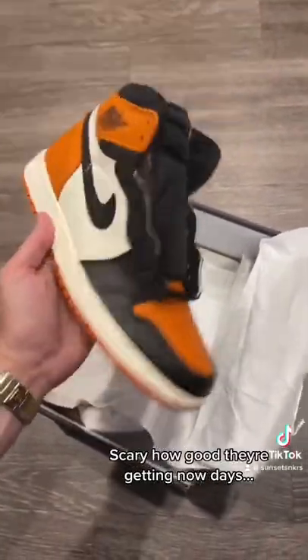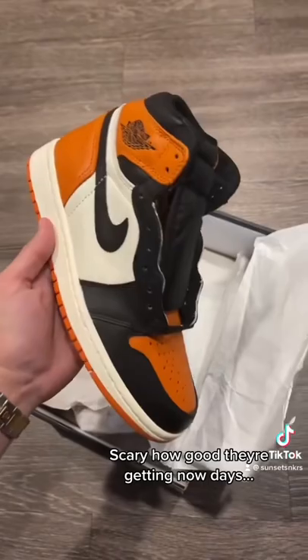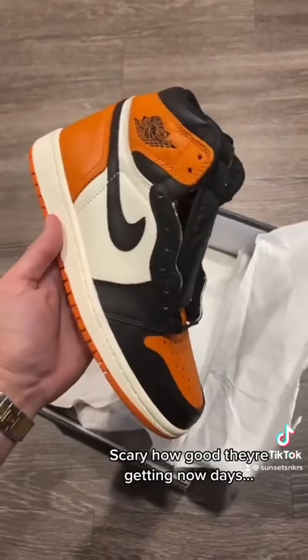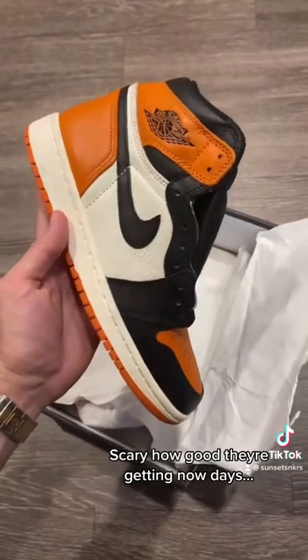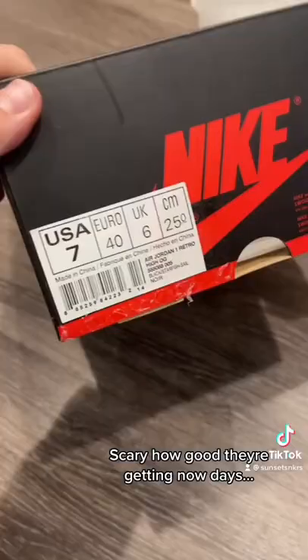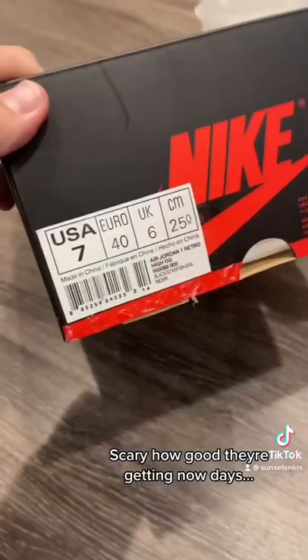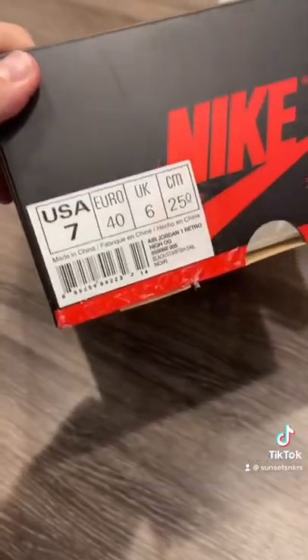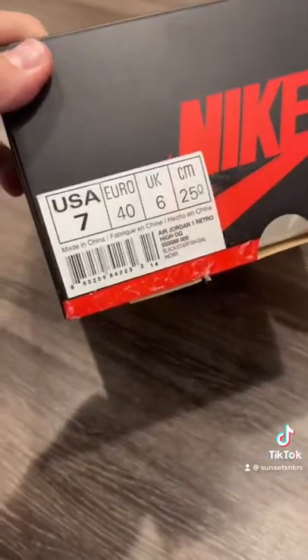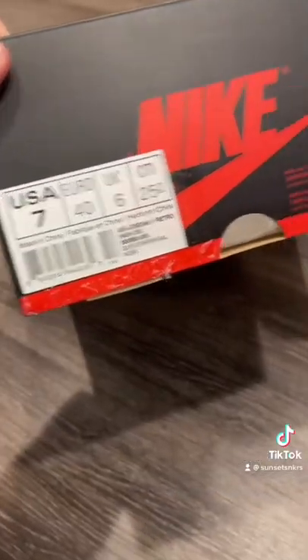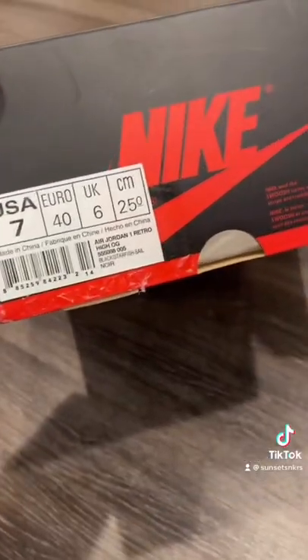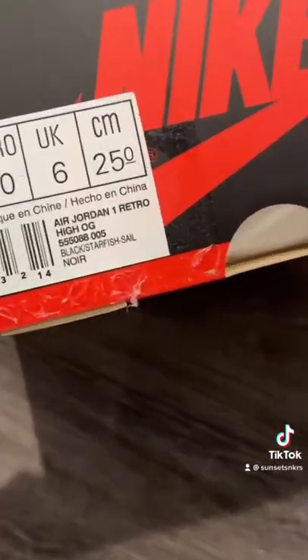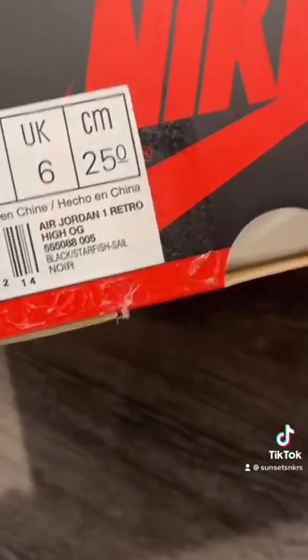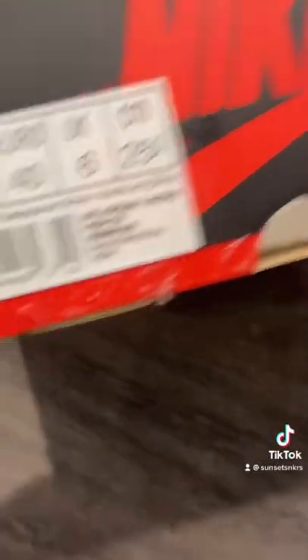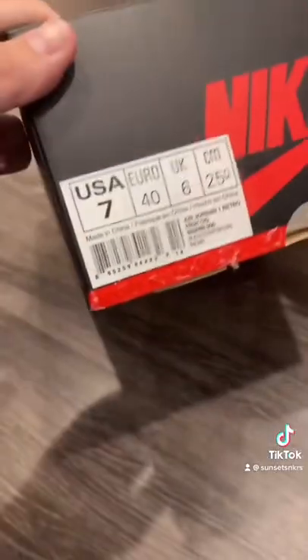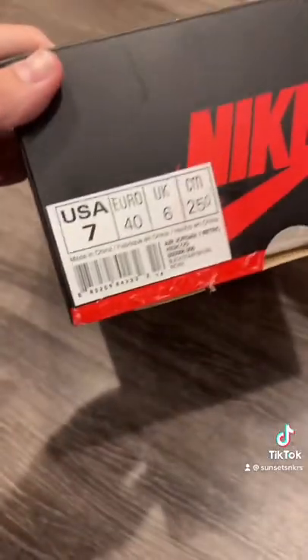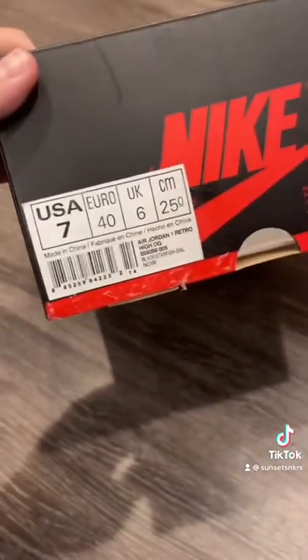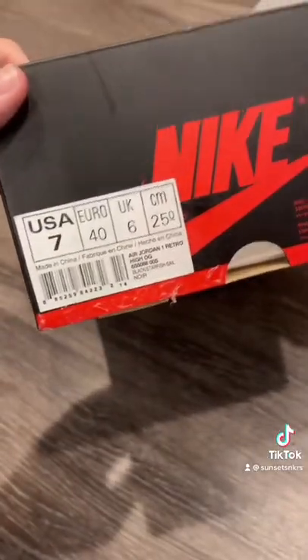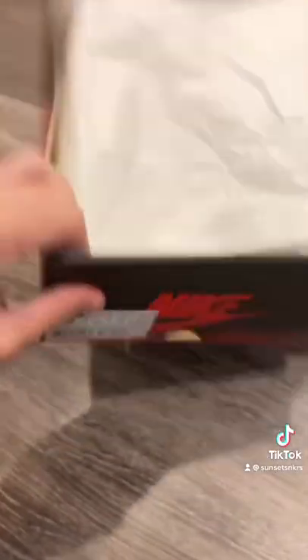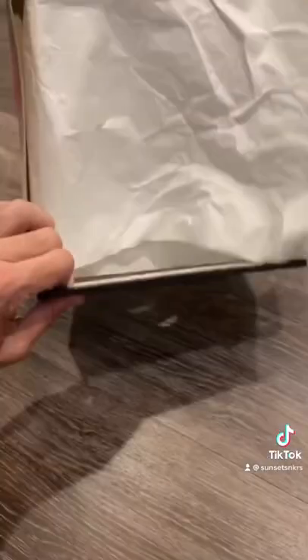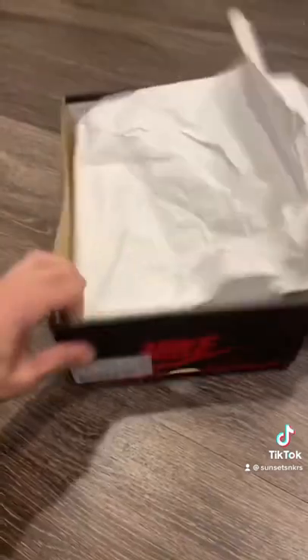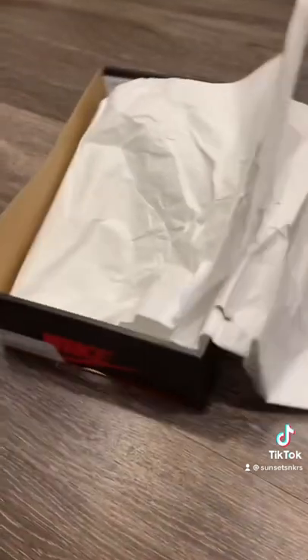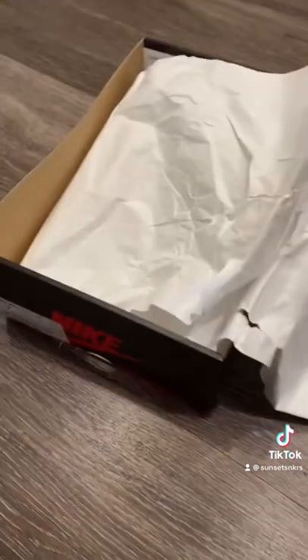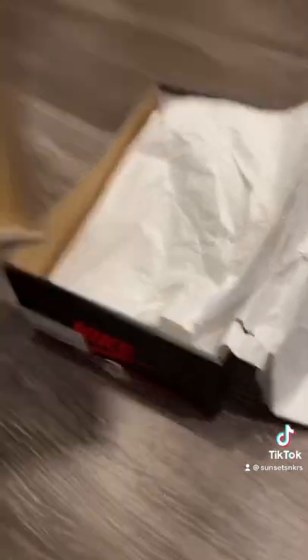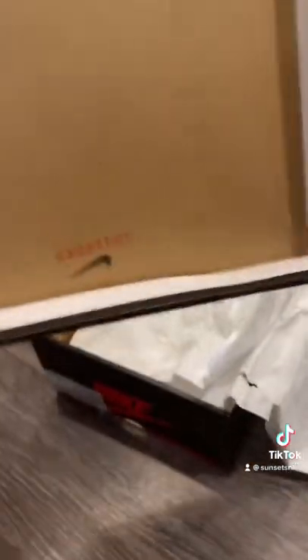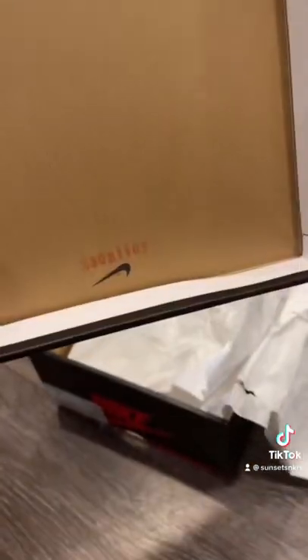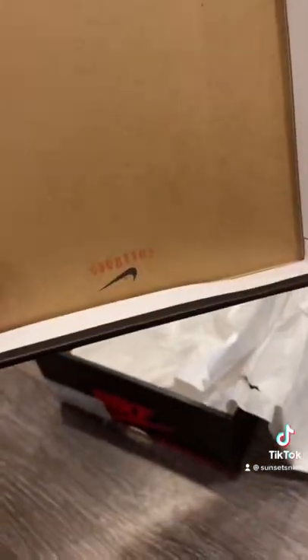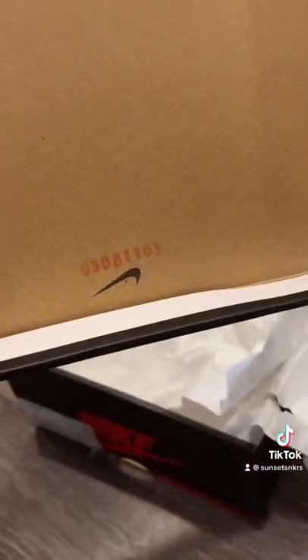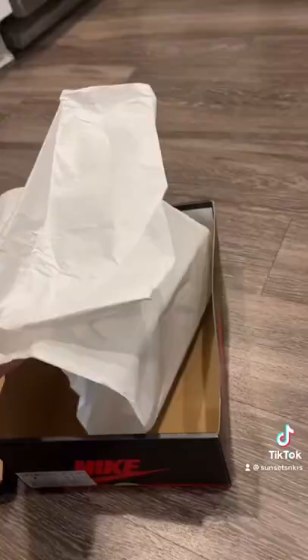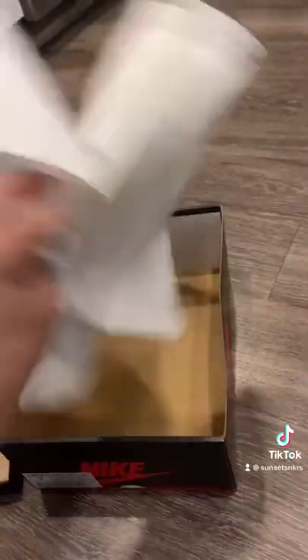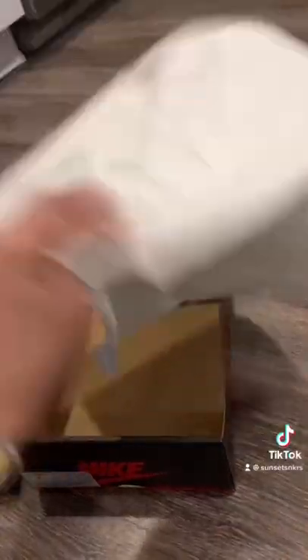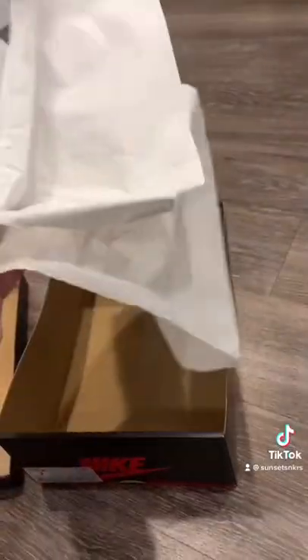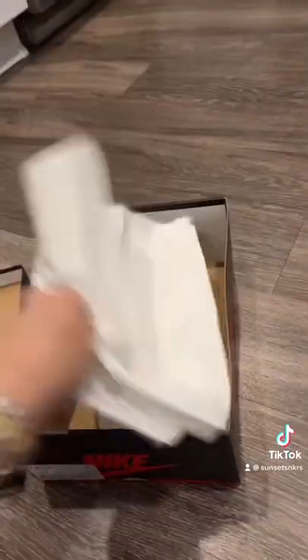Starting with the box: the label looks off, there's some weird glue stuff all around it. The stamp paper looks a little bit off too. But like I said, a quick glance it looks fine — the box is not the main issue though, it's the shoes.